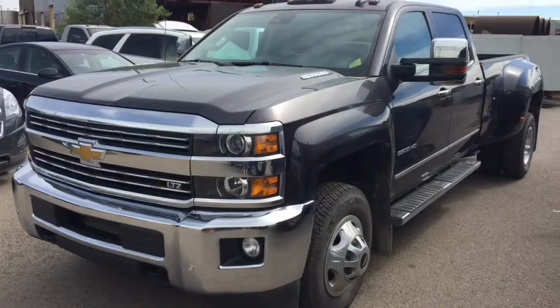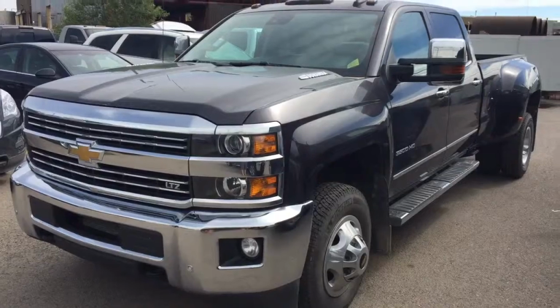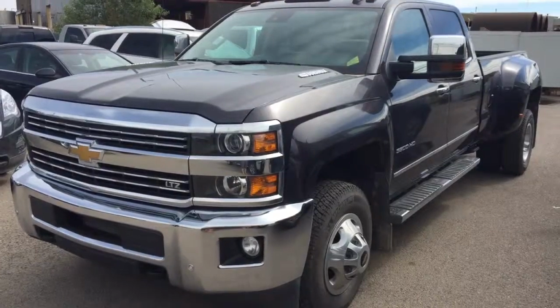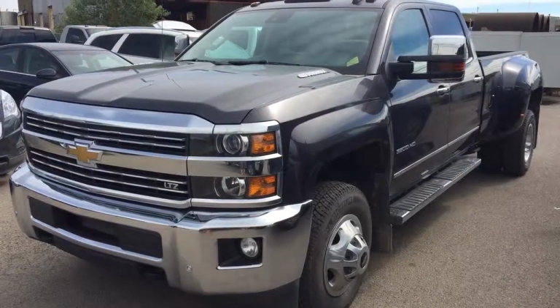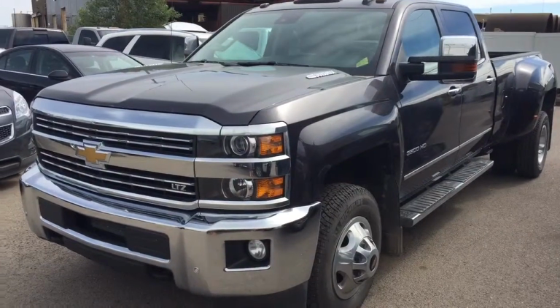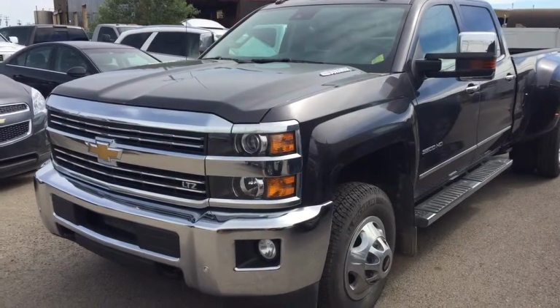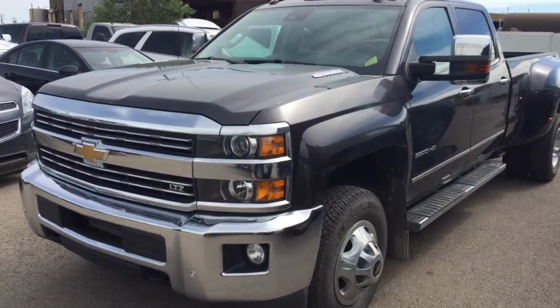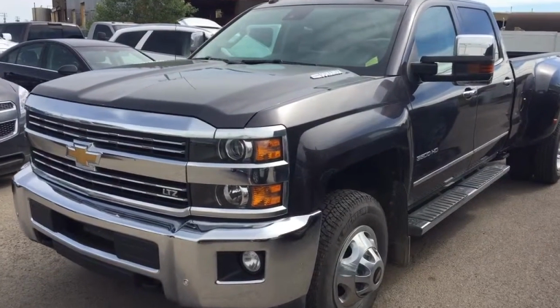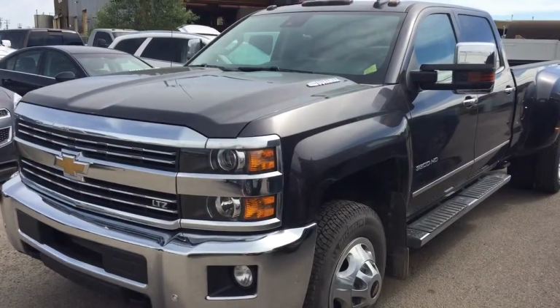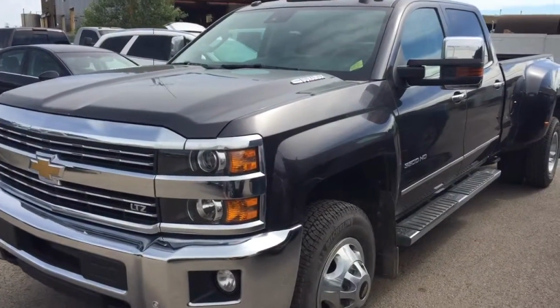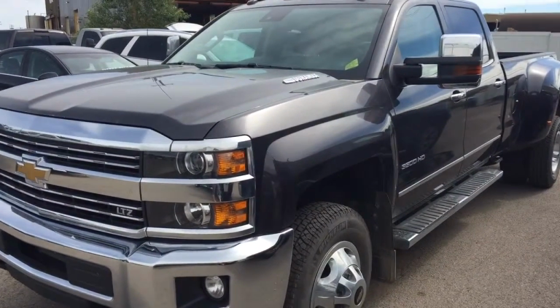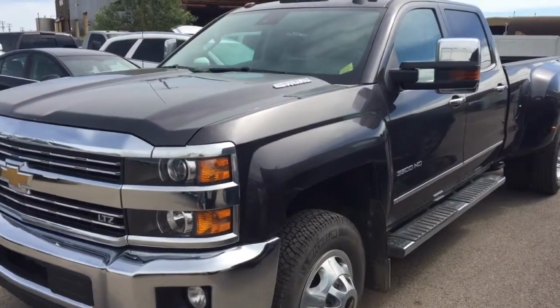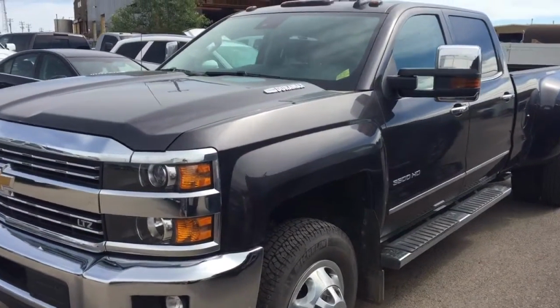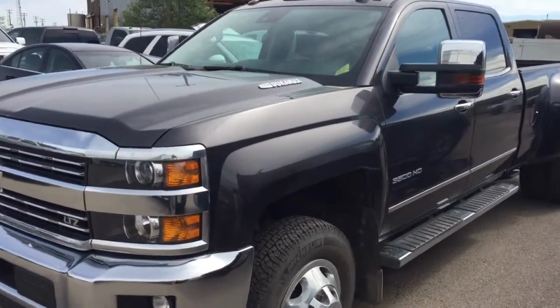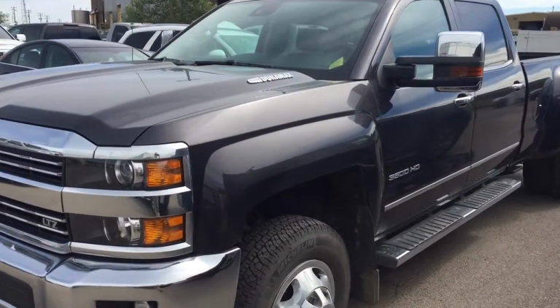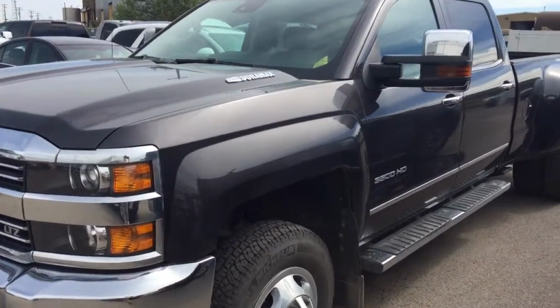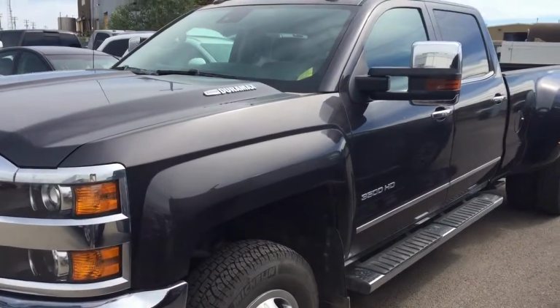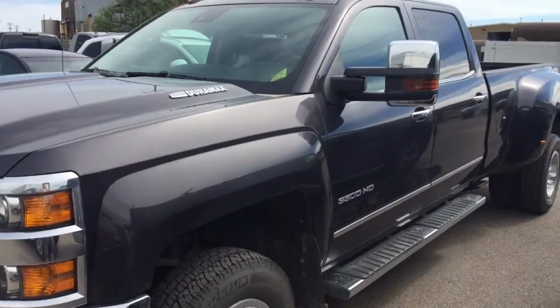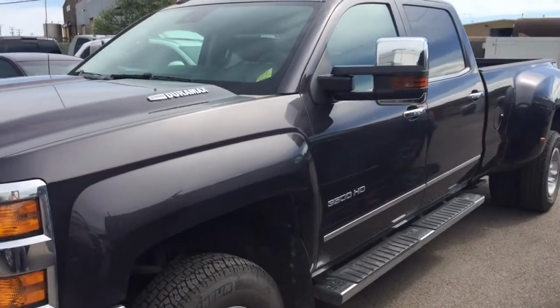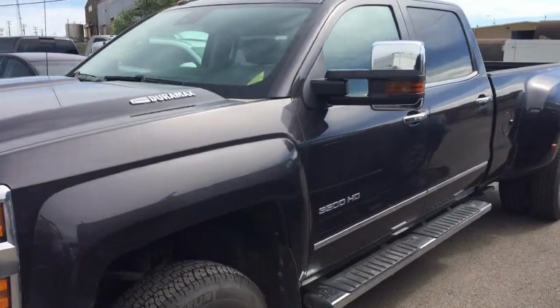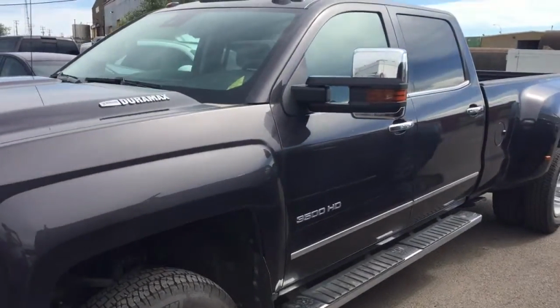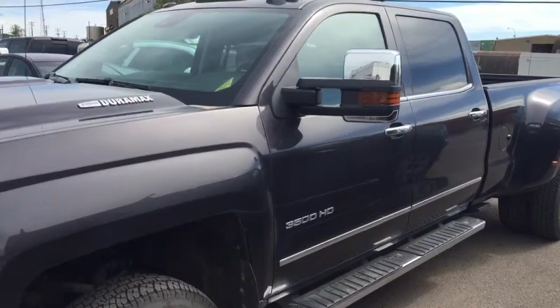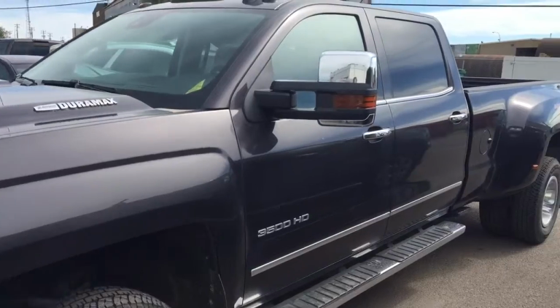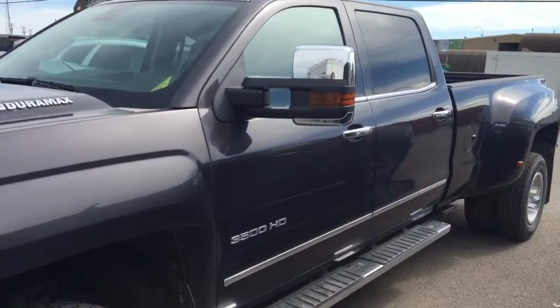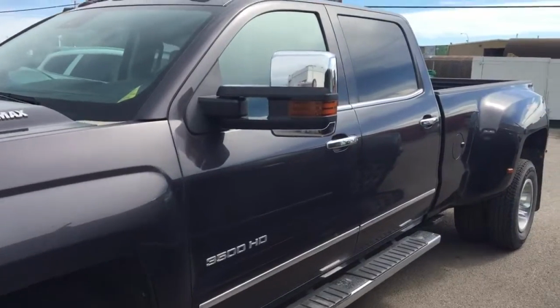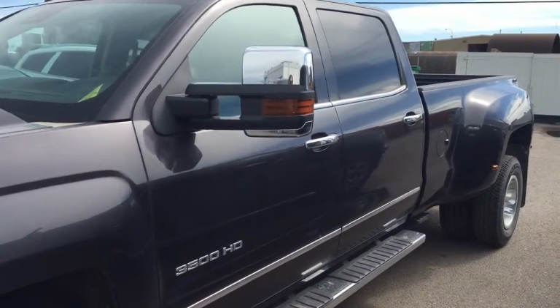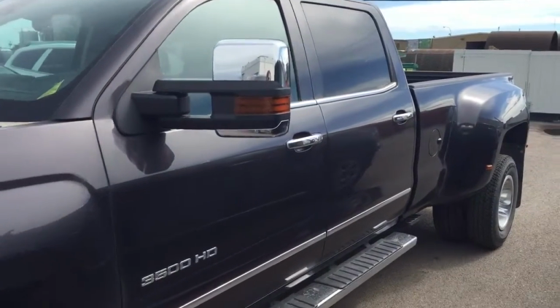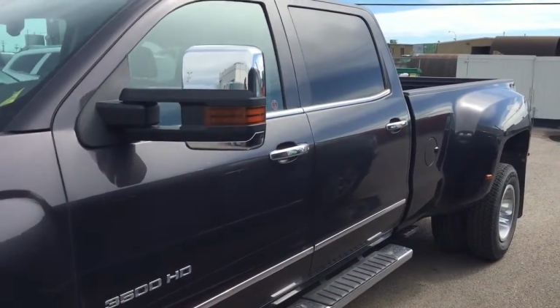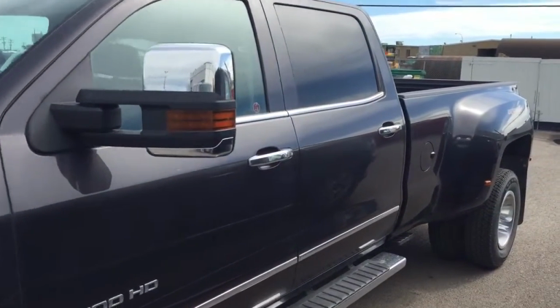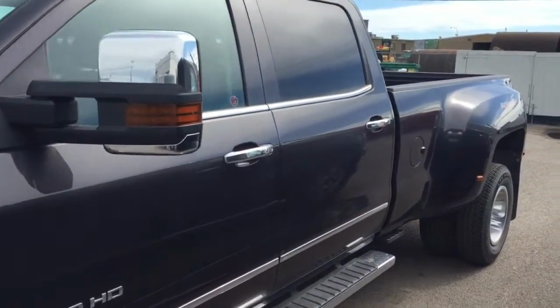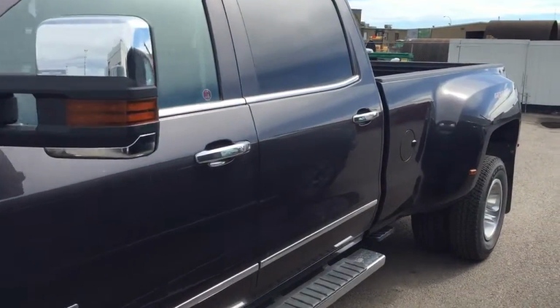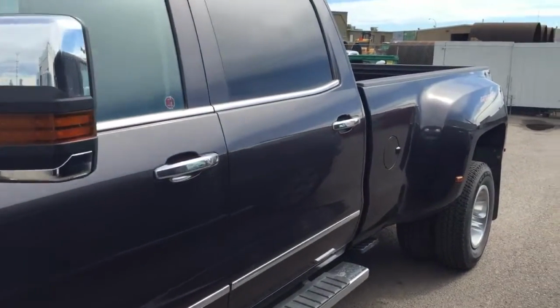Welcome to Davis Chevrolet. This is a pre-owned 2015 Chevrolet Silverado 3500 in the color silver.